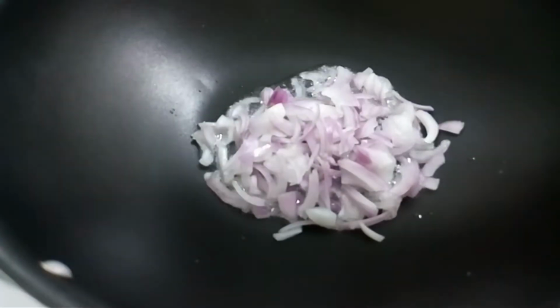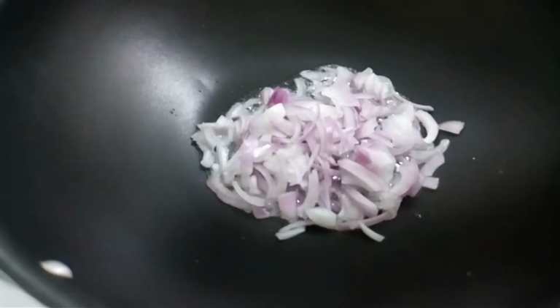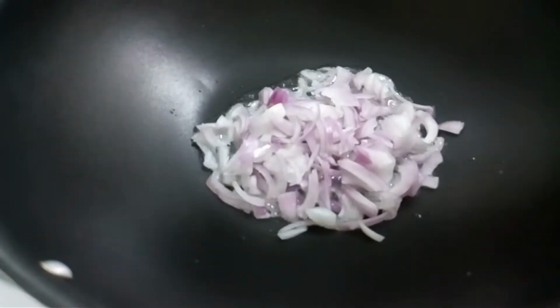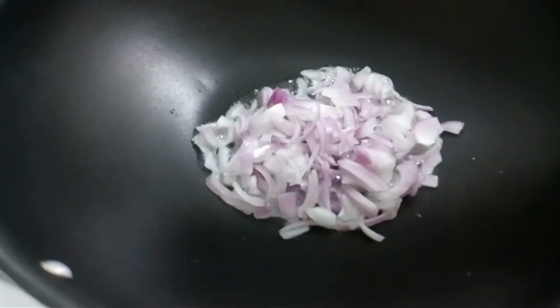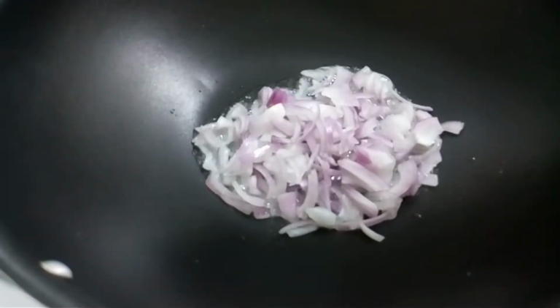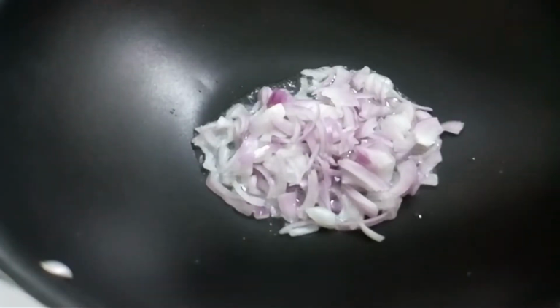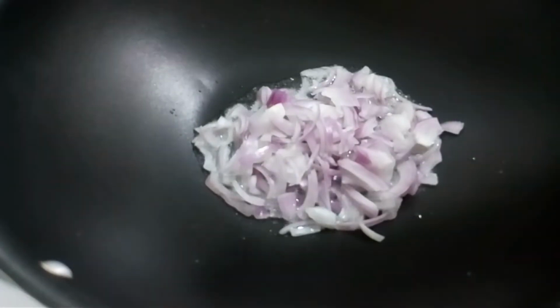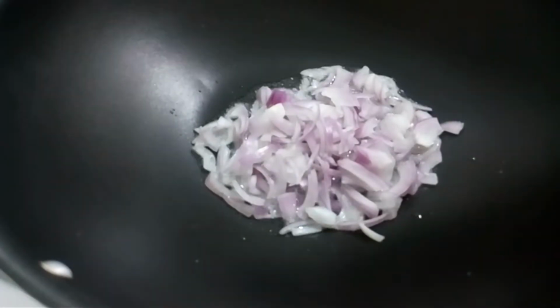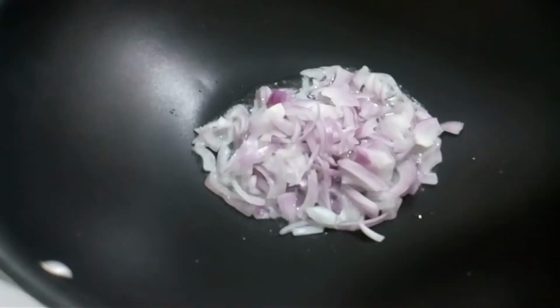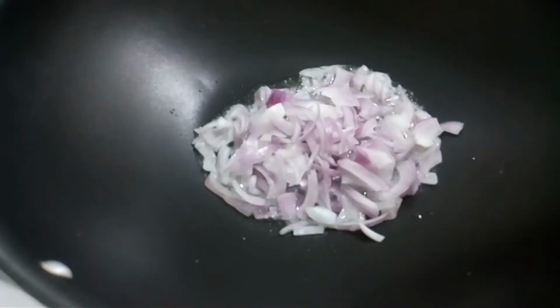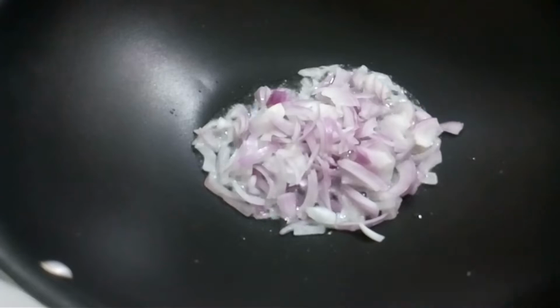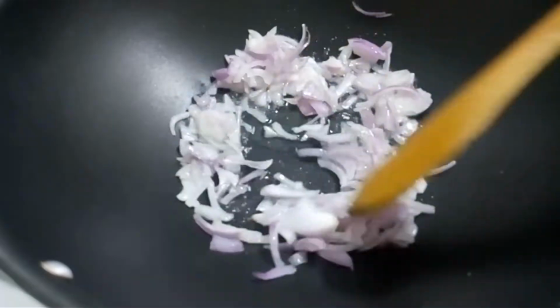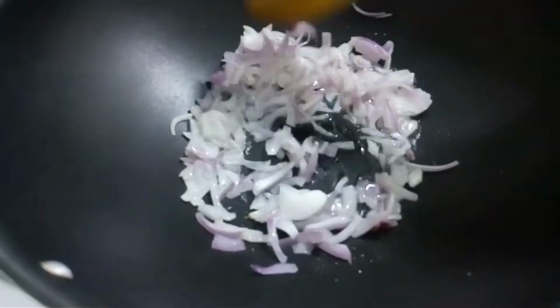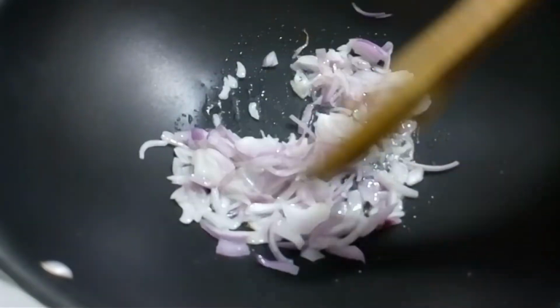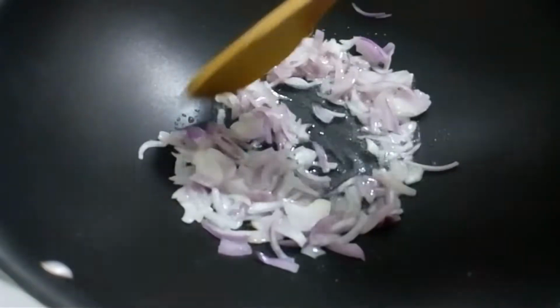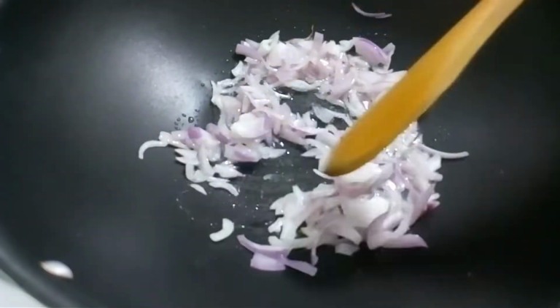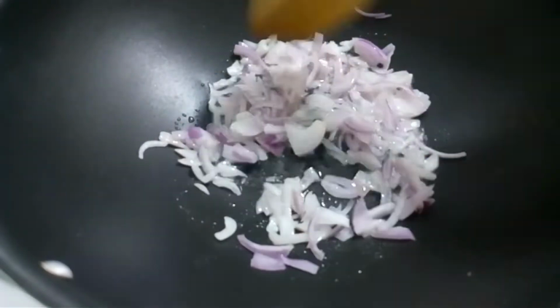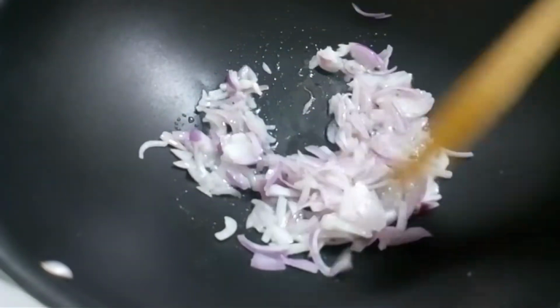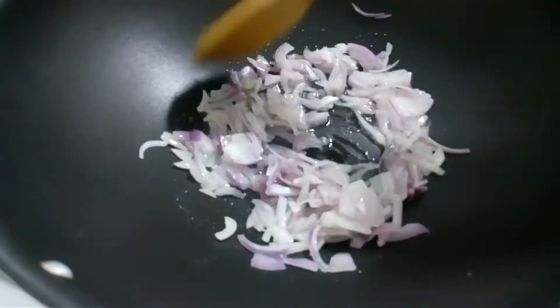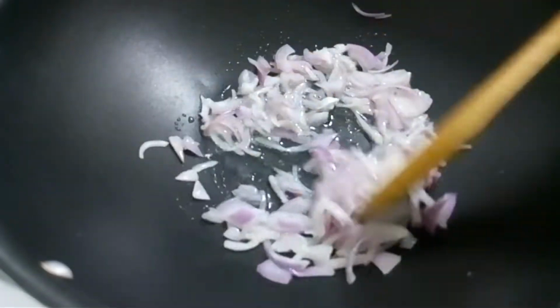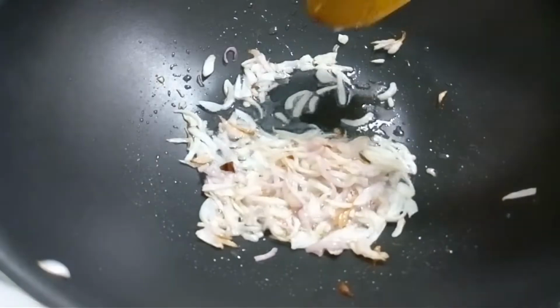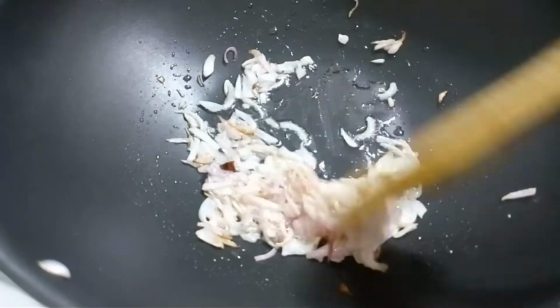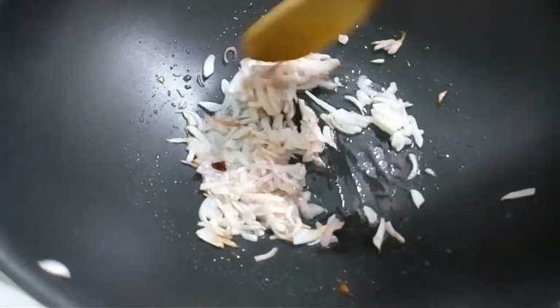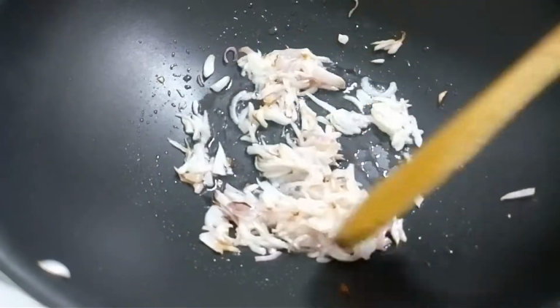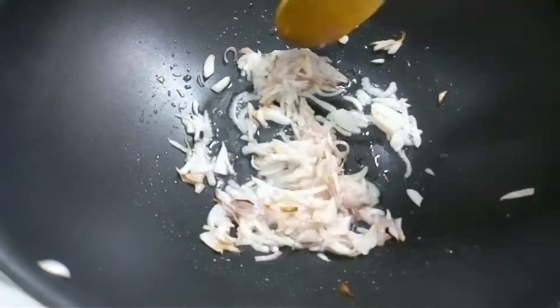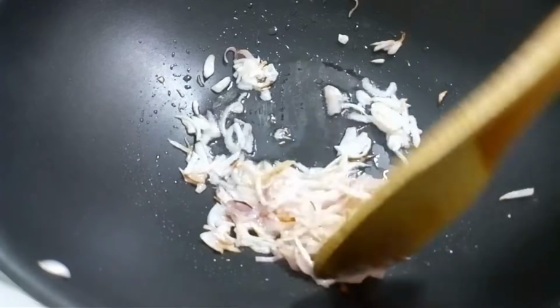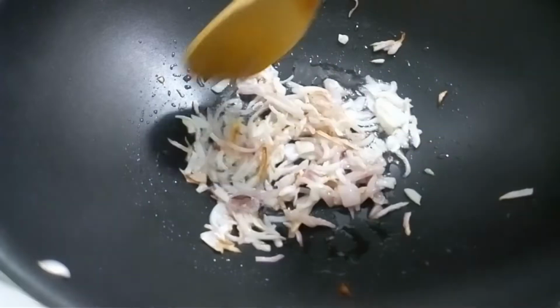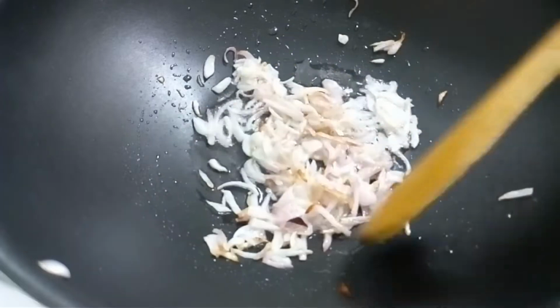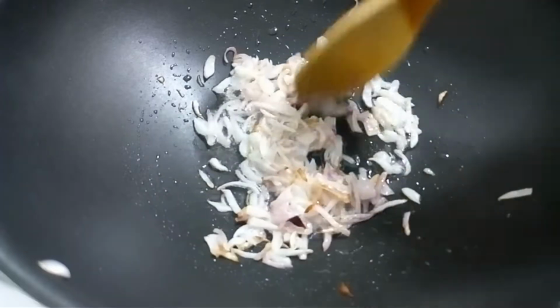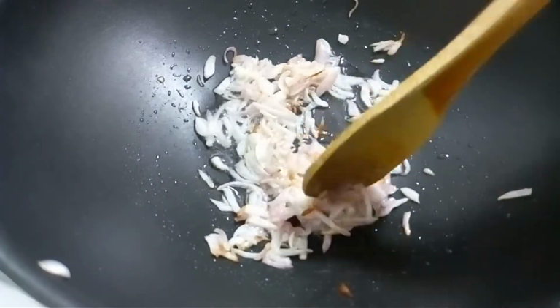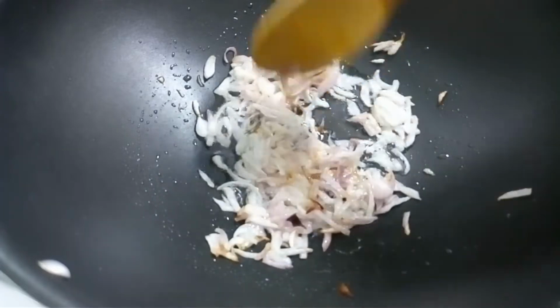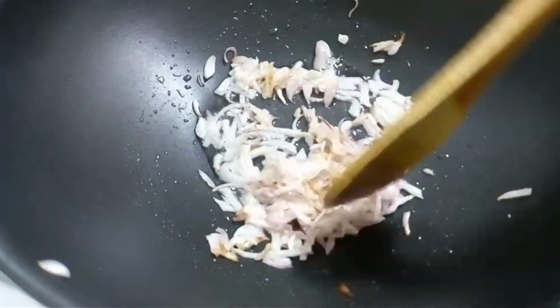We are going to make a small onion. I'll mix this onion. We are going to mix it in a brown onion.